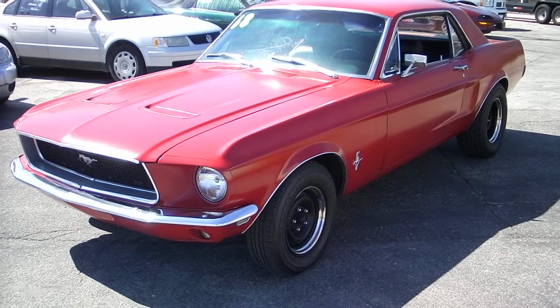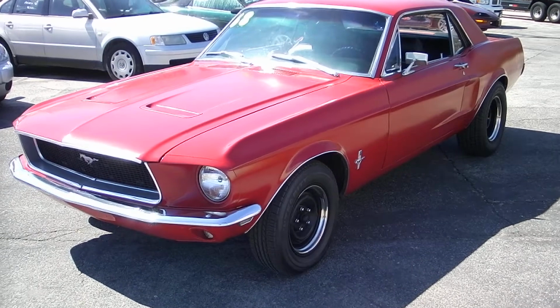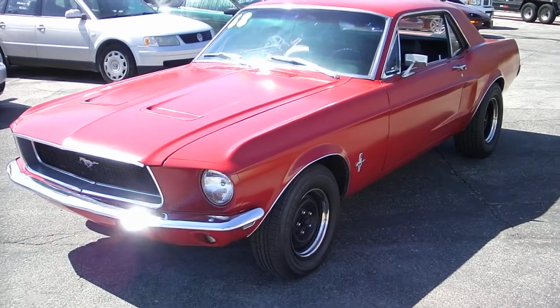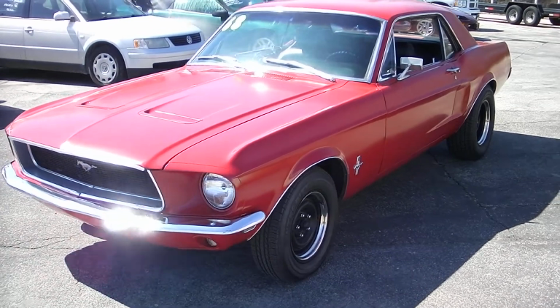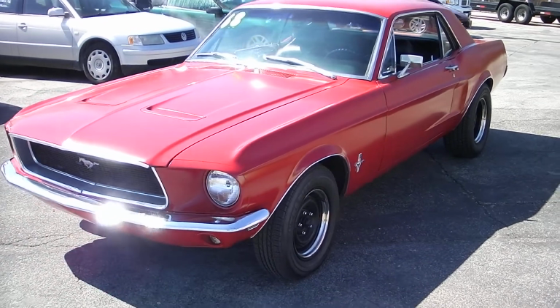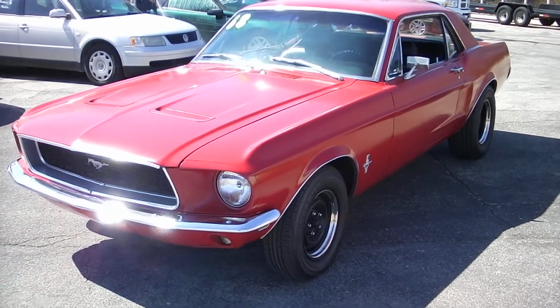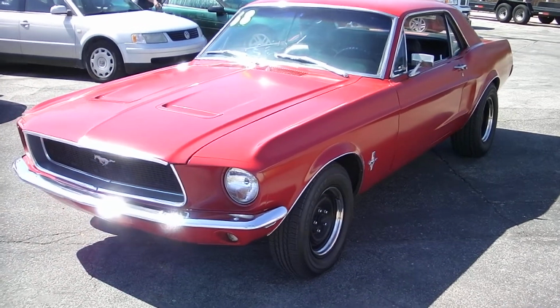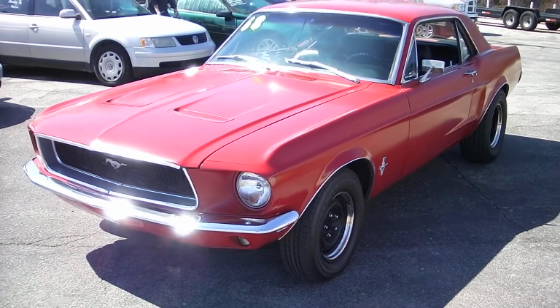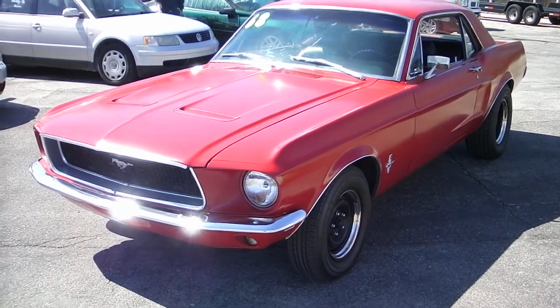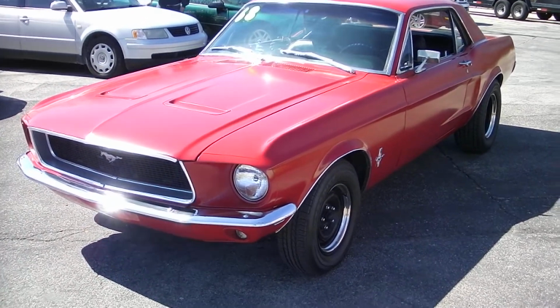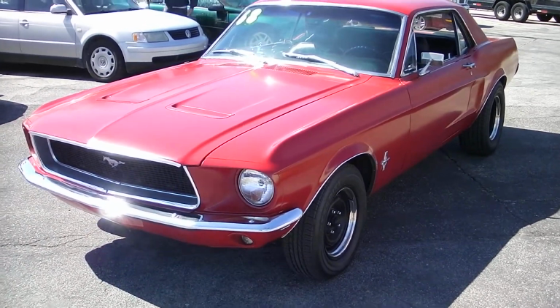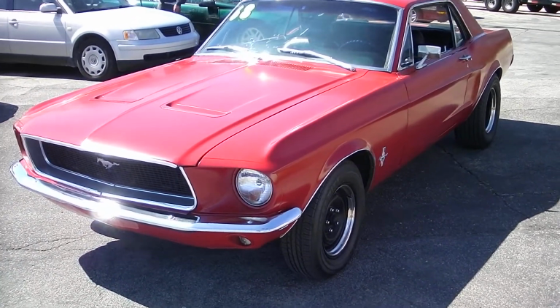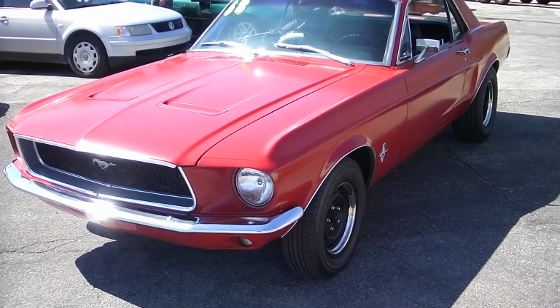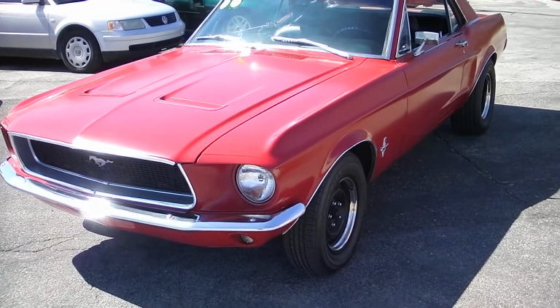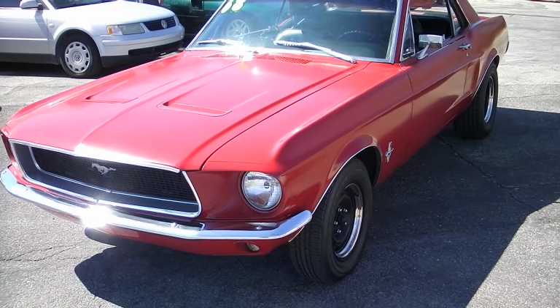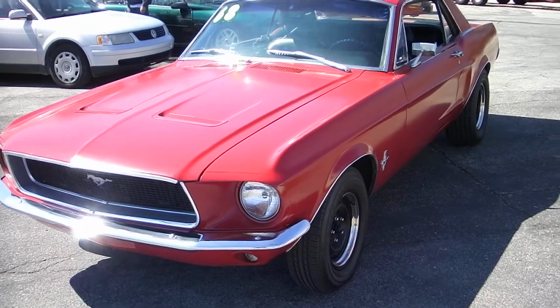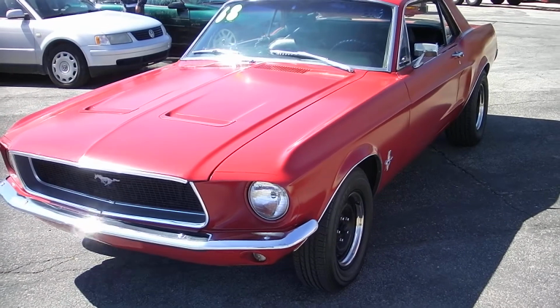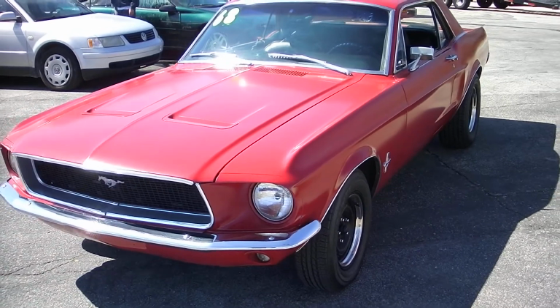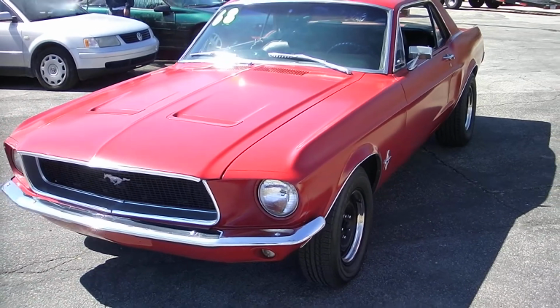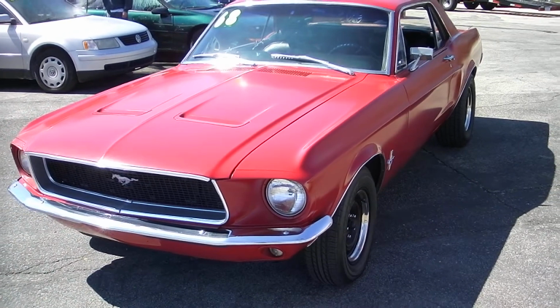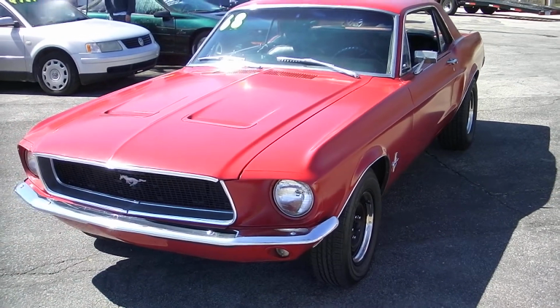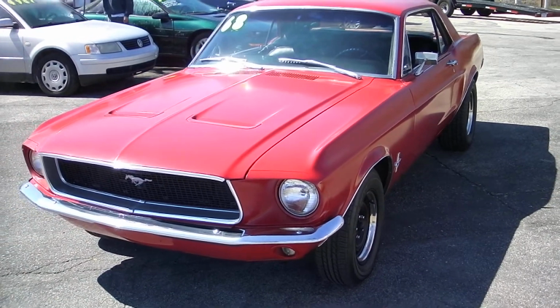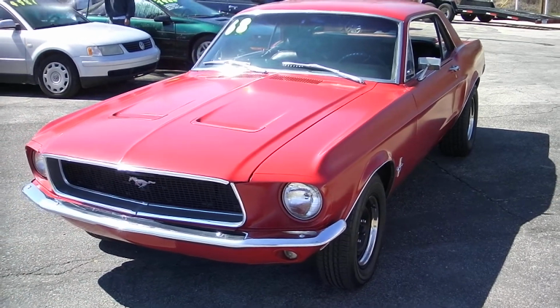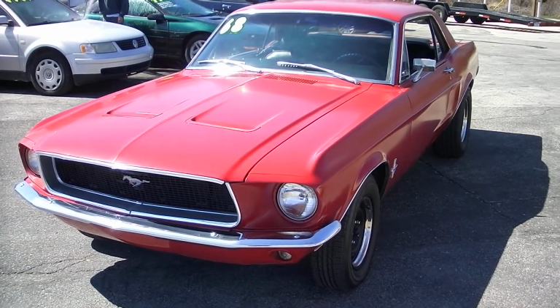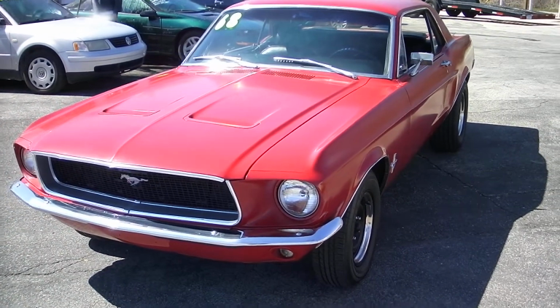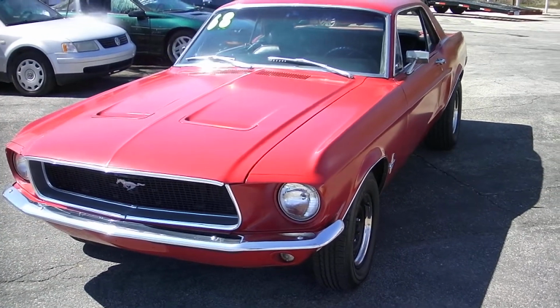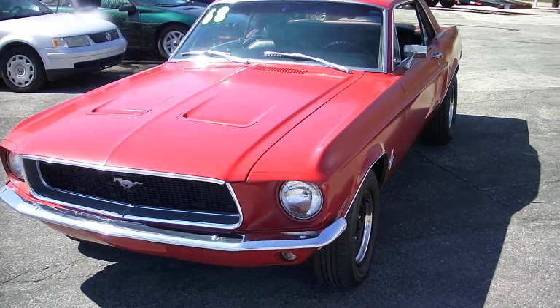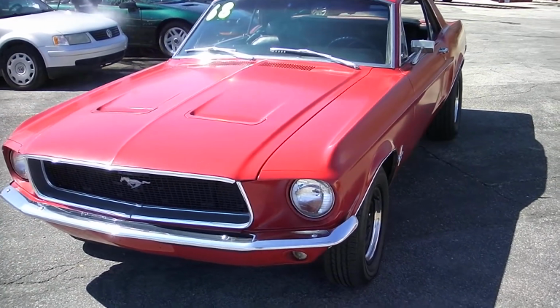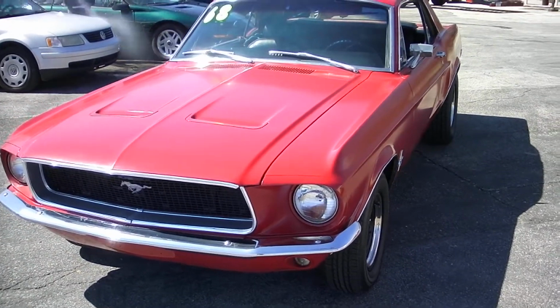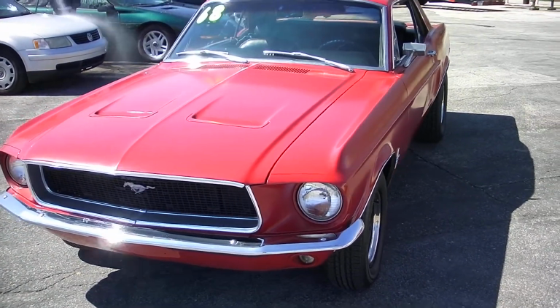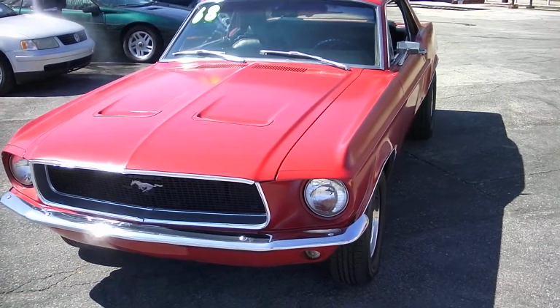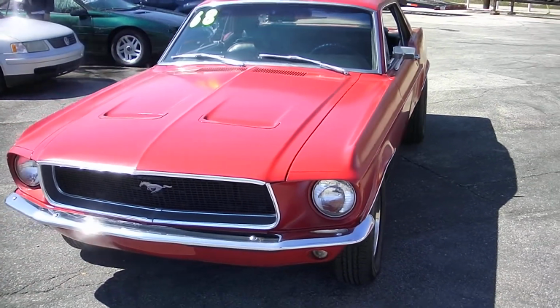Hello everyone, Dave here at Showdown Auto. I'm going to do a quick little walk around for you. We just got this car in today — a 1968 Ford Mustang Coupe.